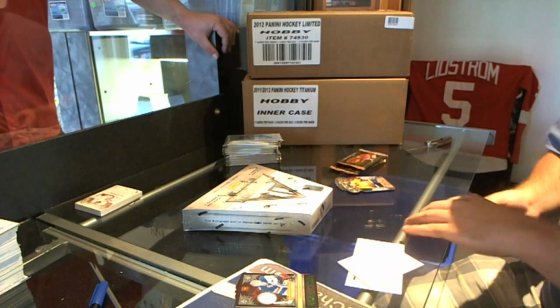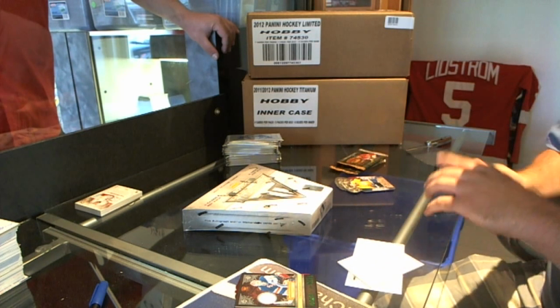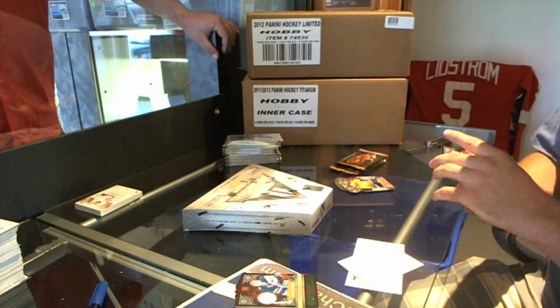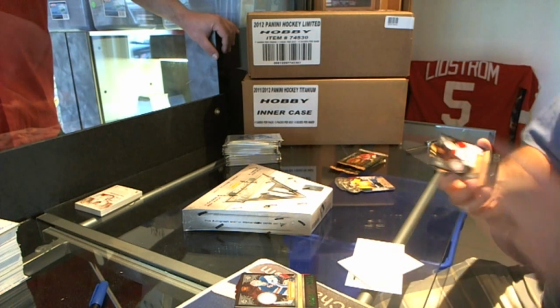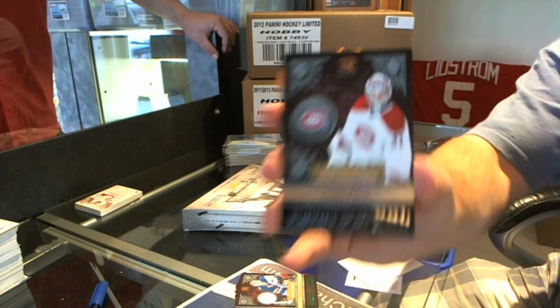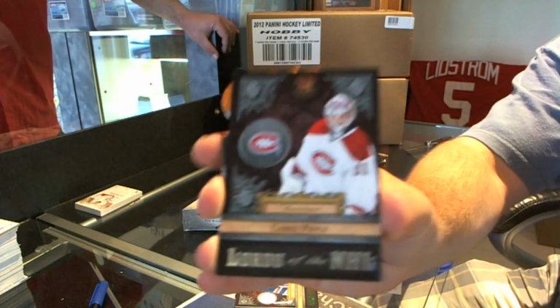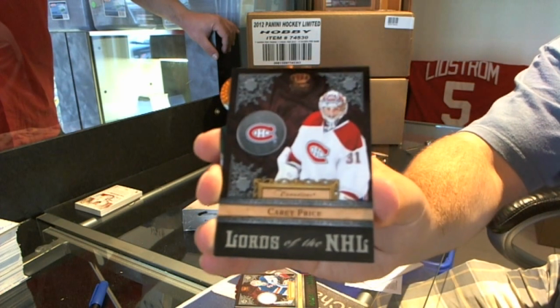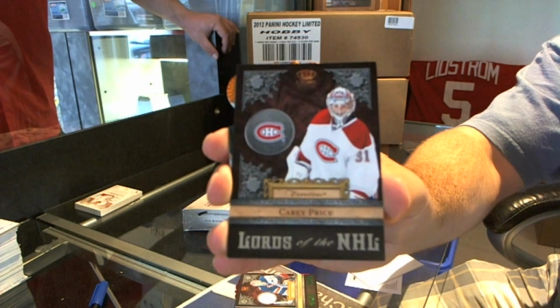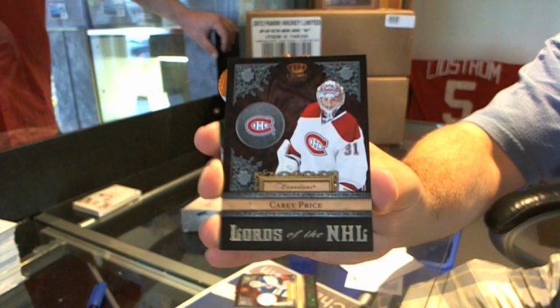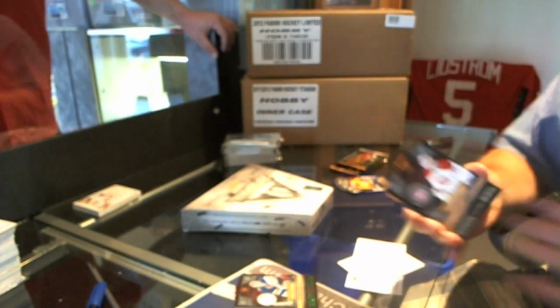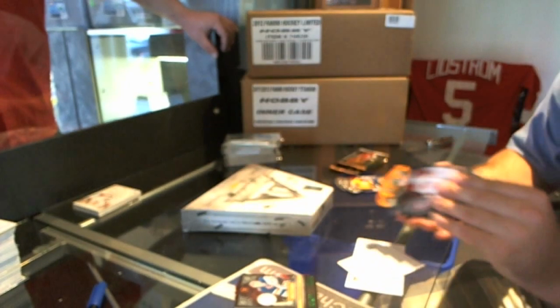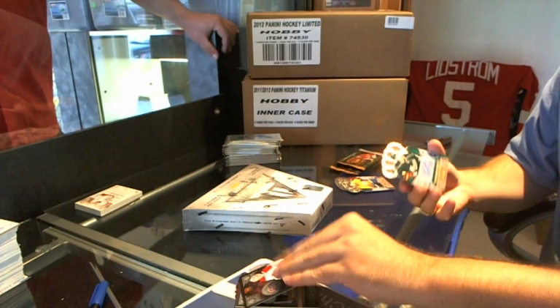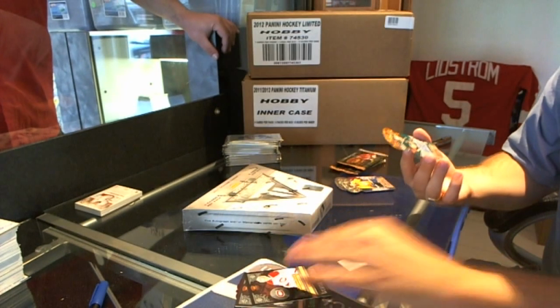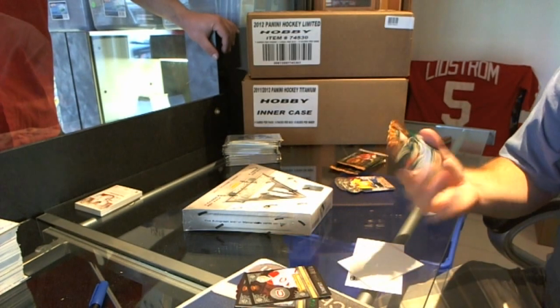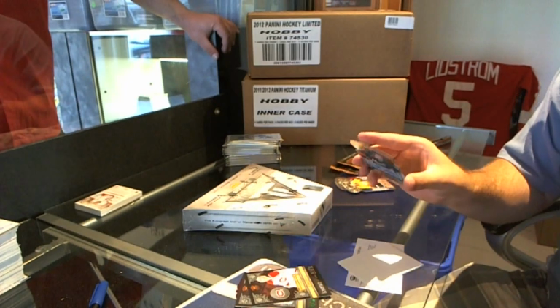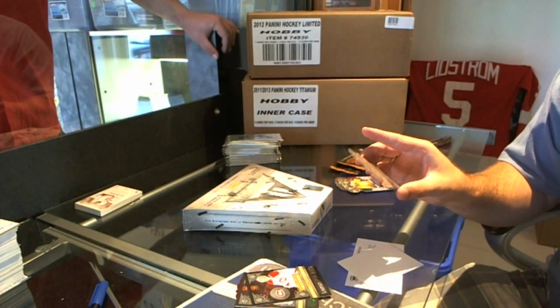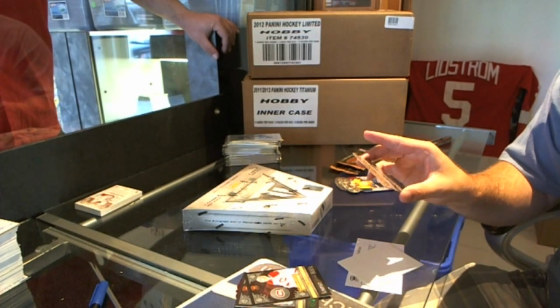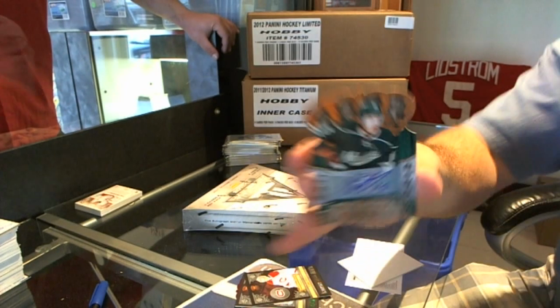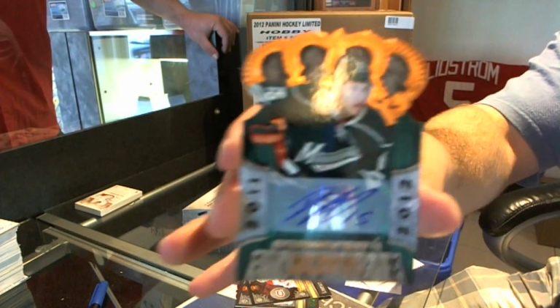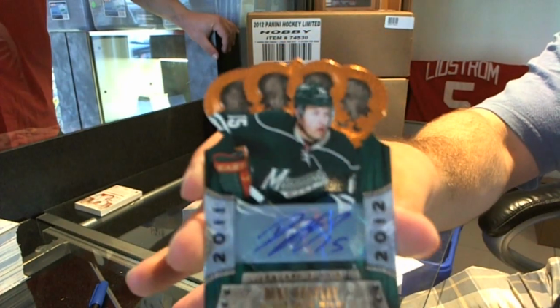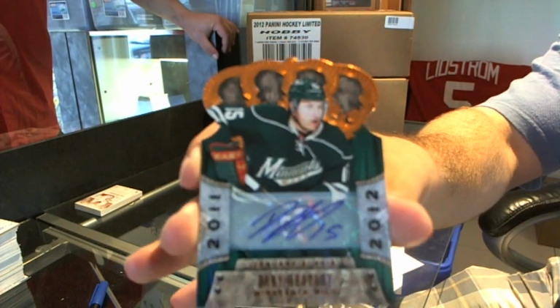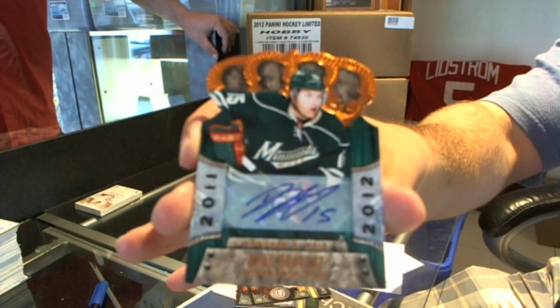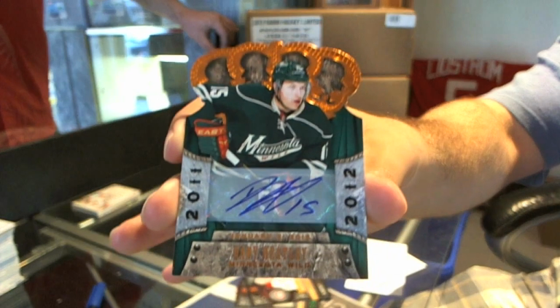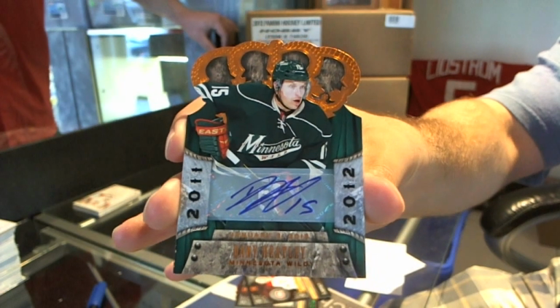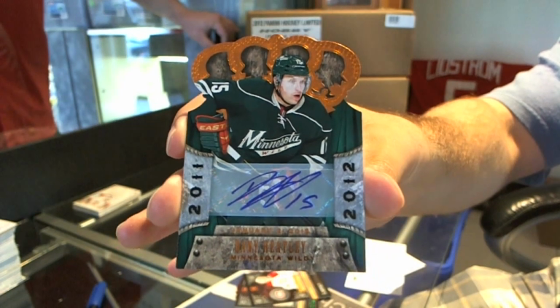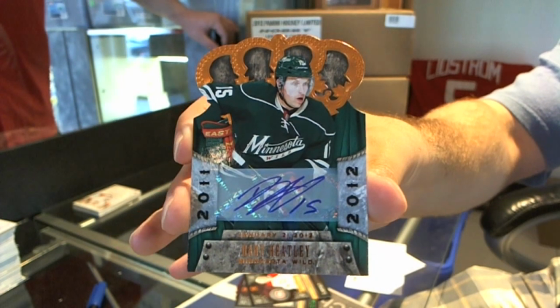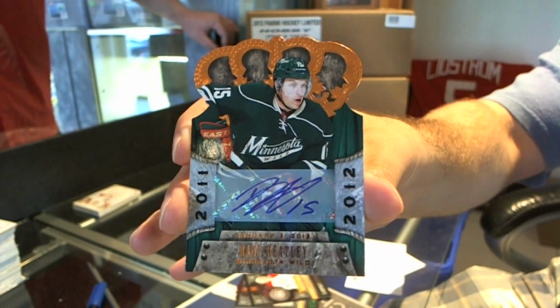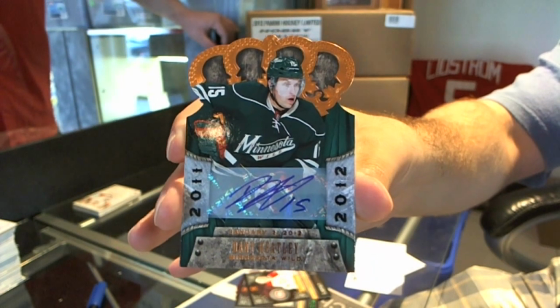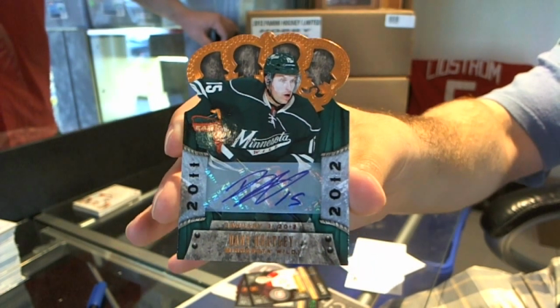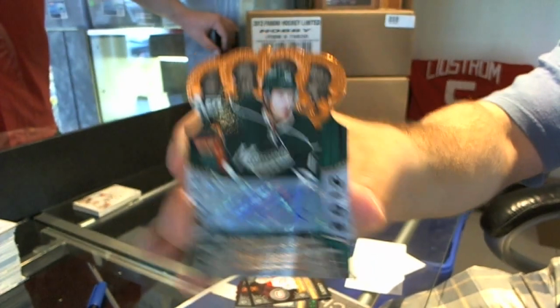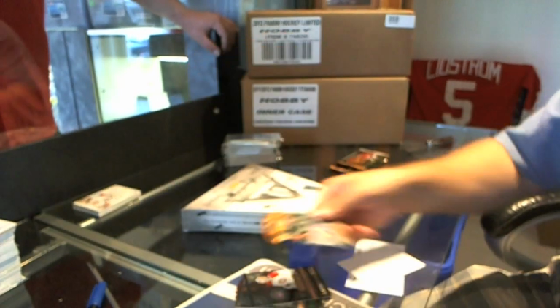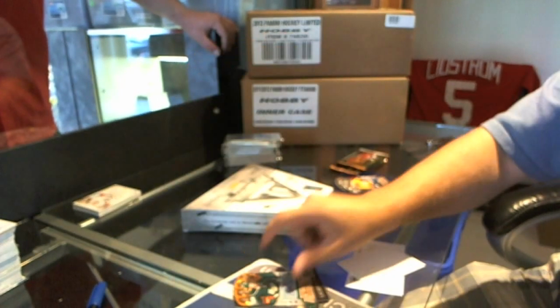We have a Lord of the NHL — Carey Price. And a Danny Healy number 299 autograph.